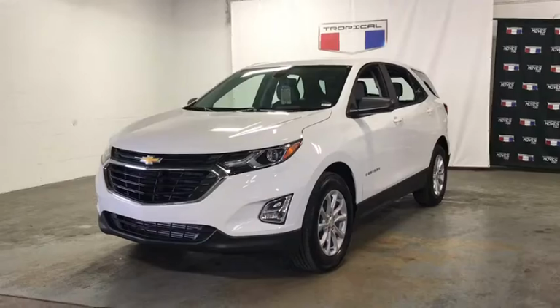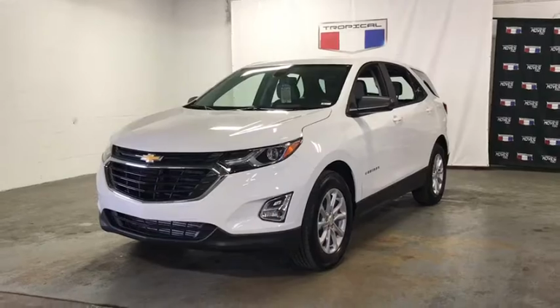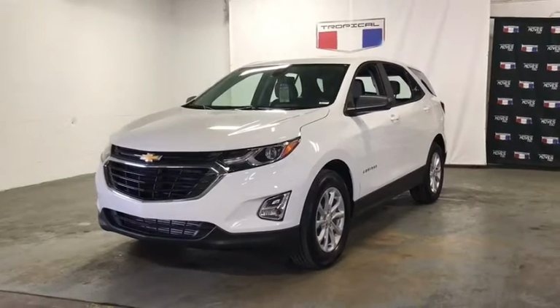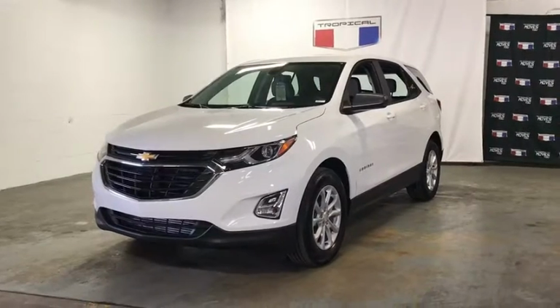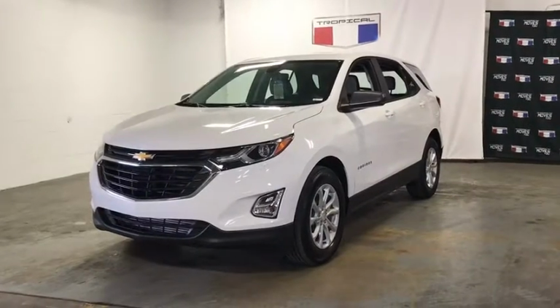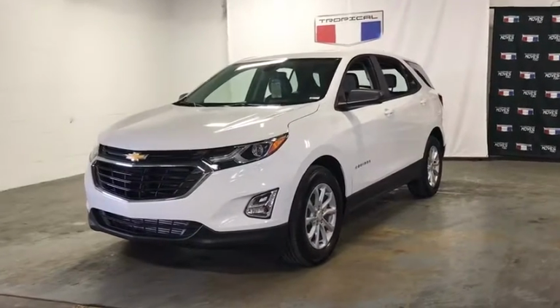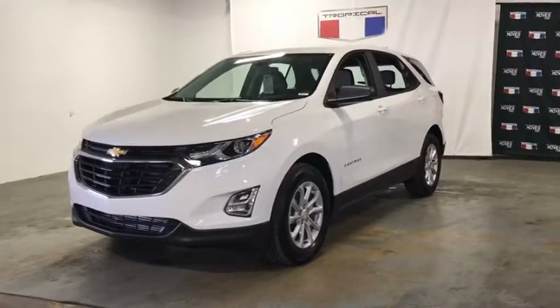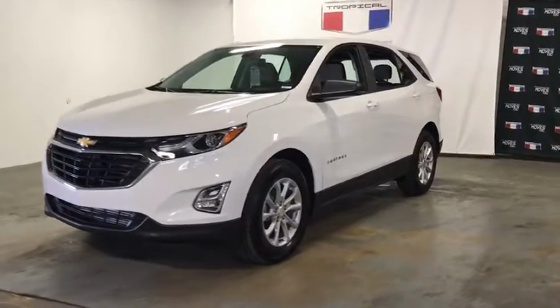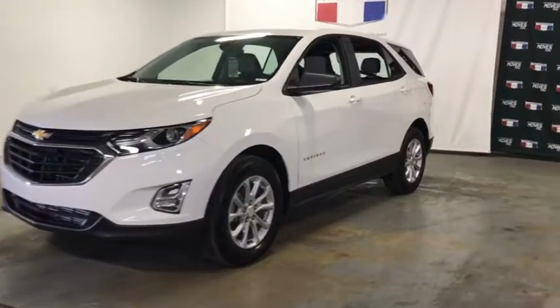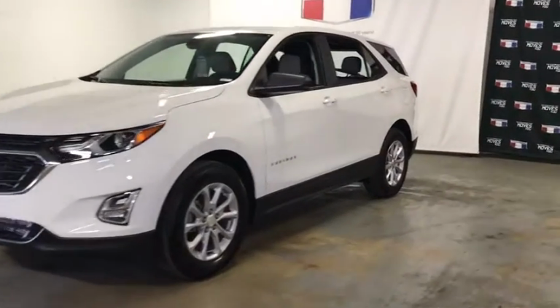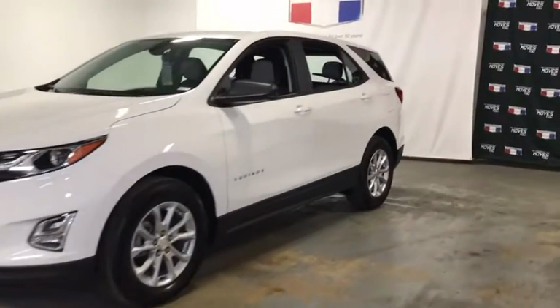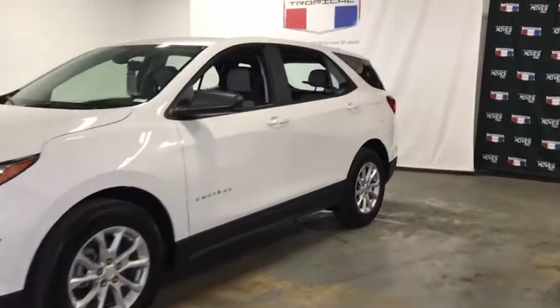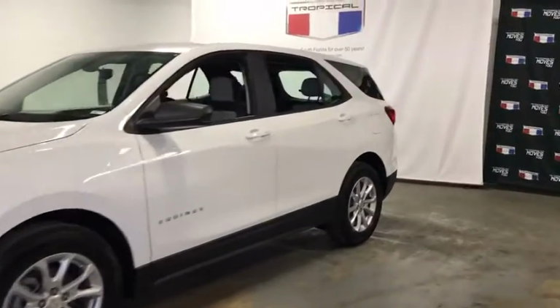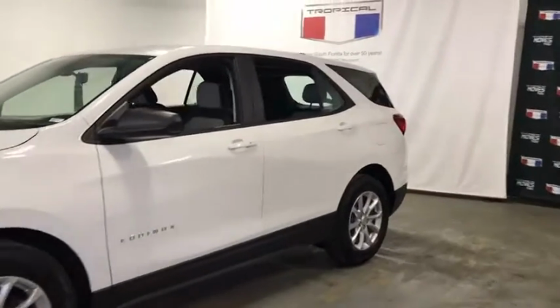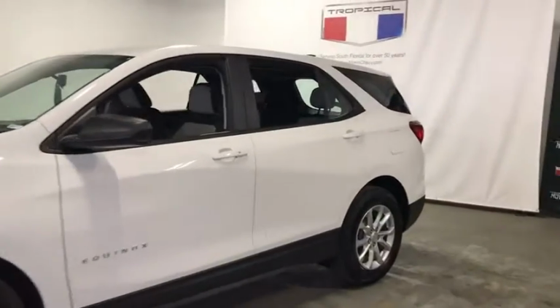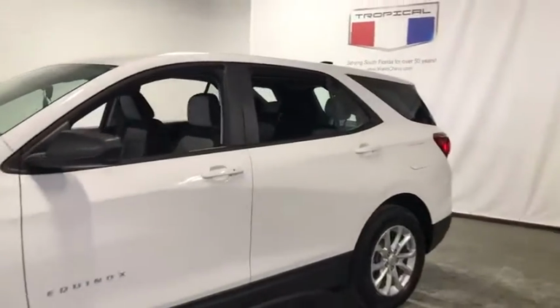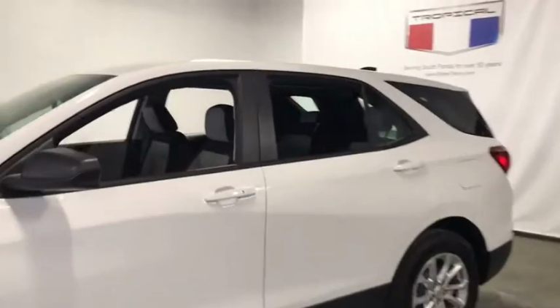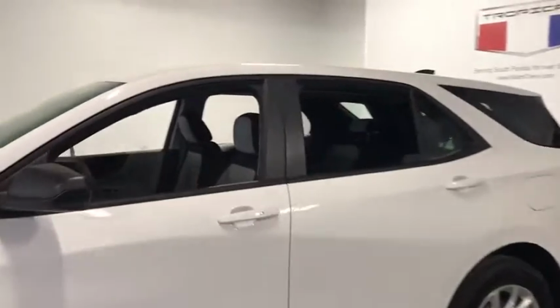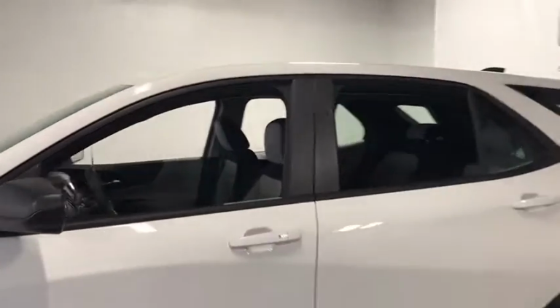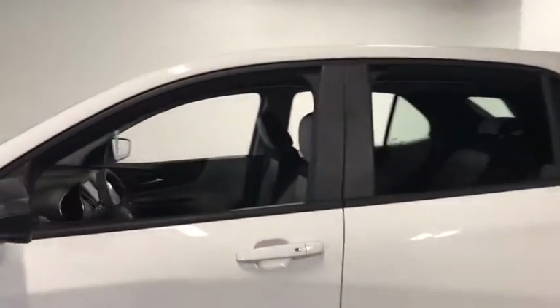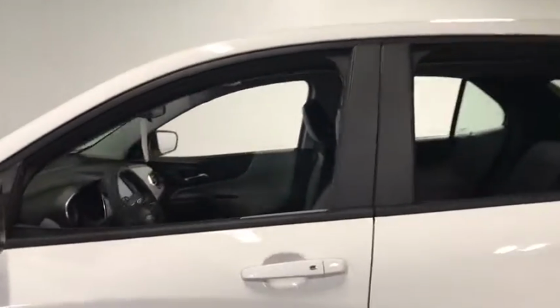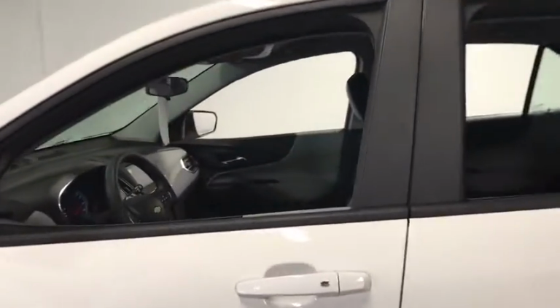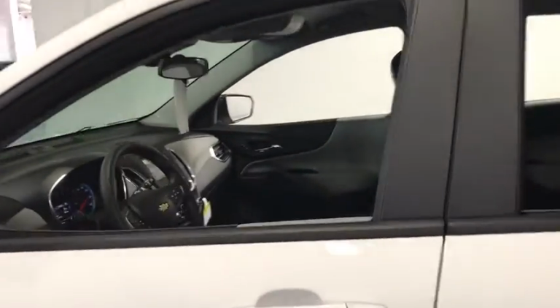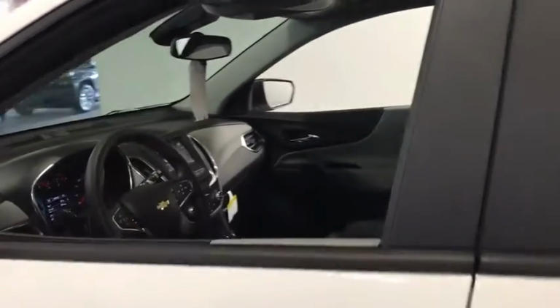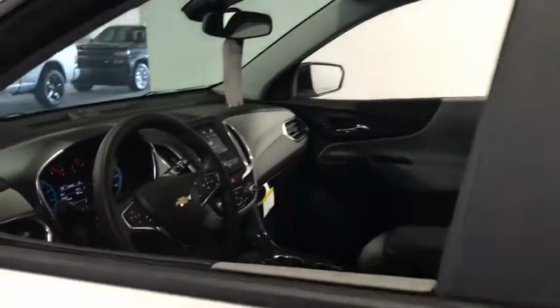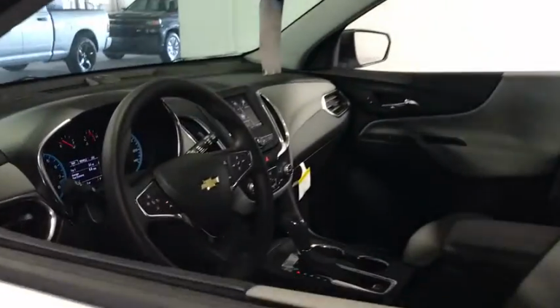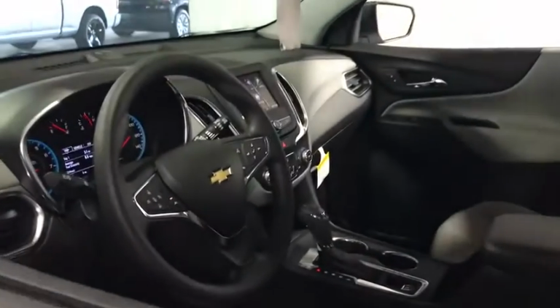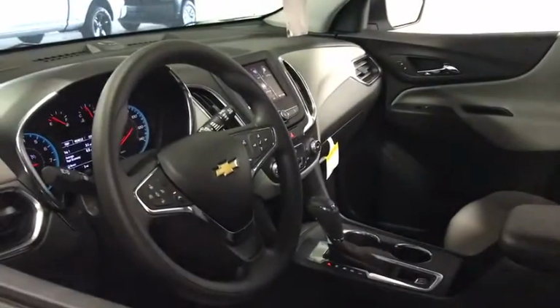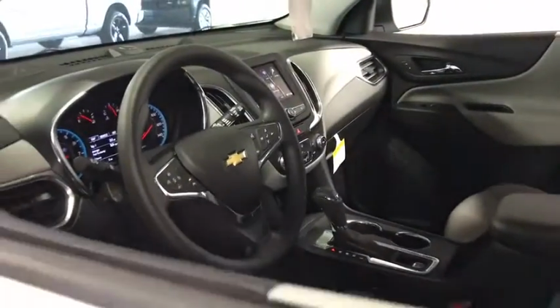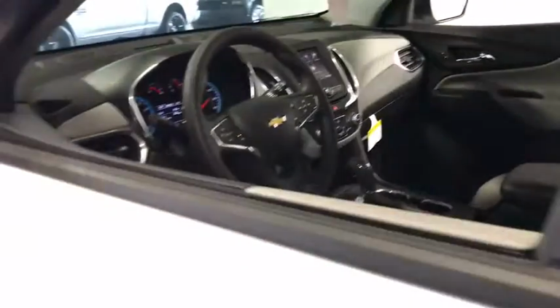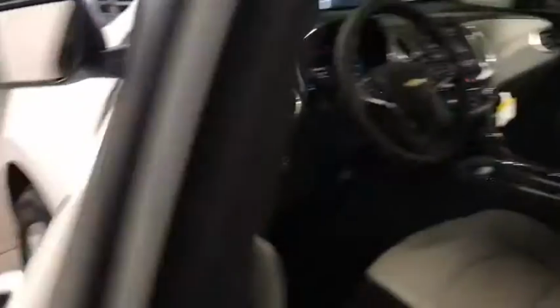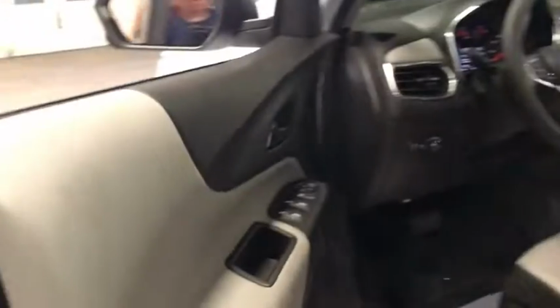Stop by and take a look at the 2020 Chevrolet Equinox. Fuel efficiency, safety, and value equals the Chevy Equinox. This vehicle has less than 100 miles.